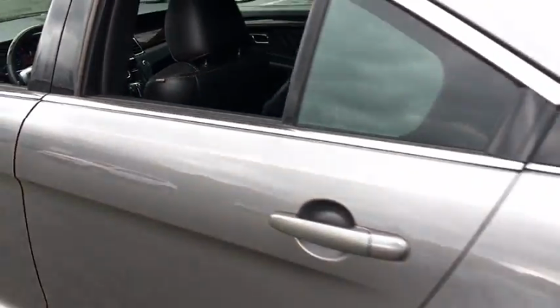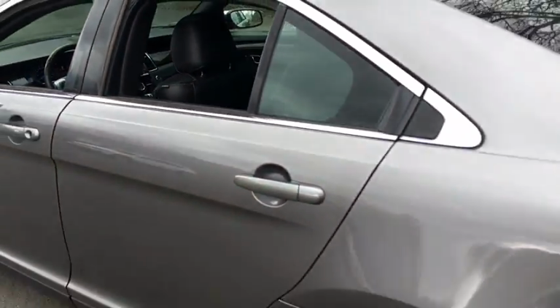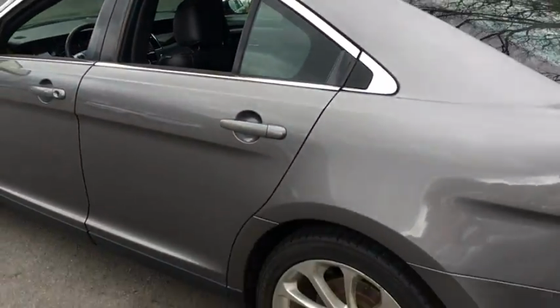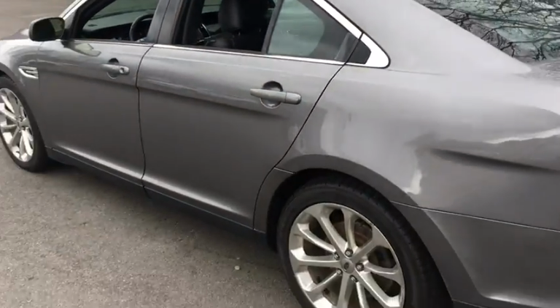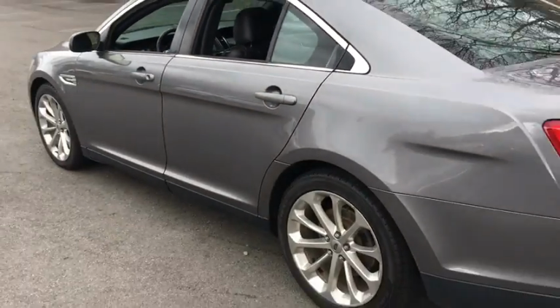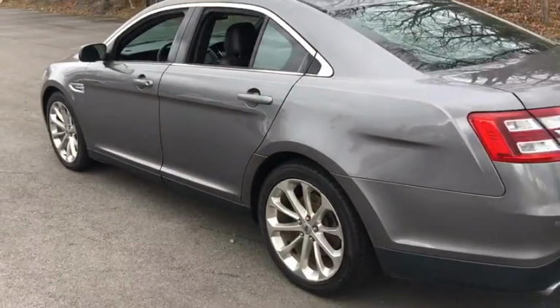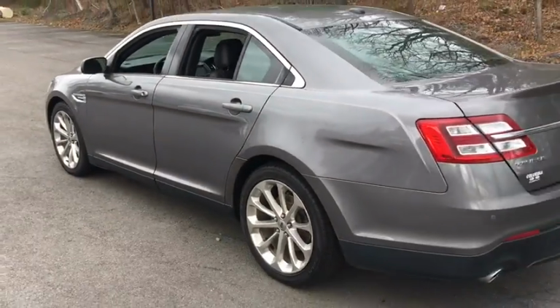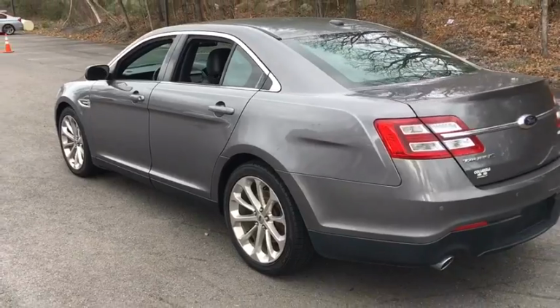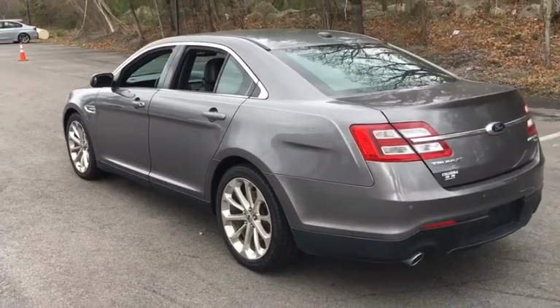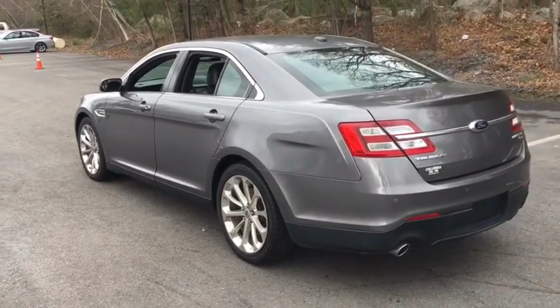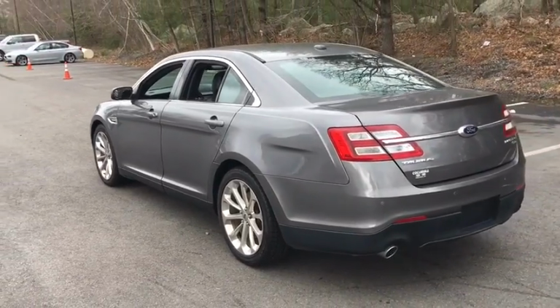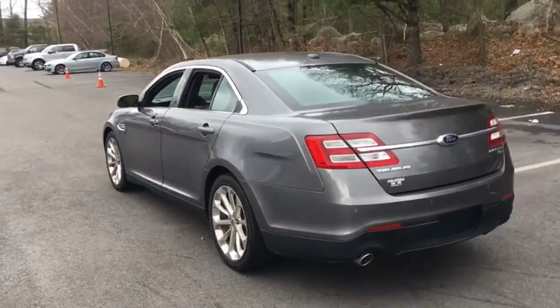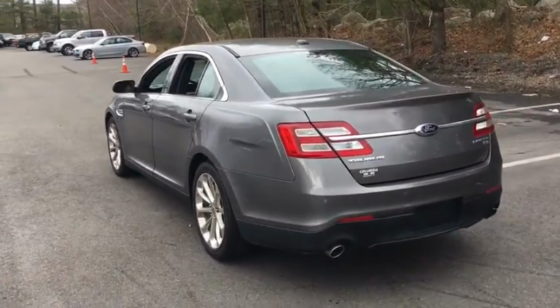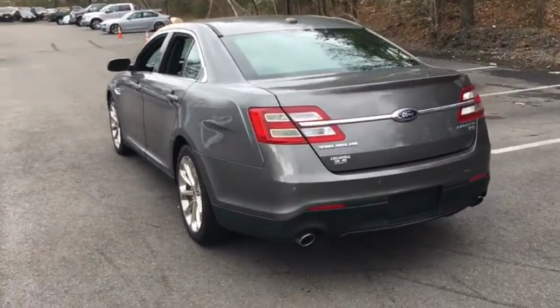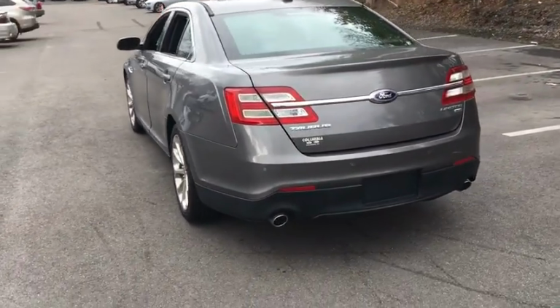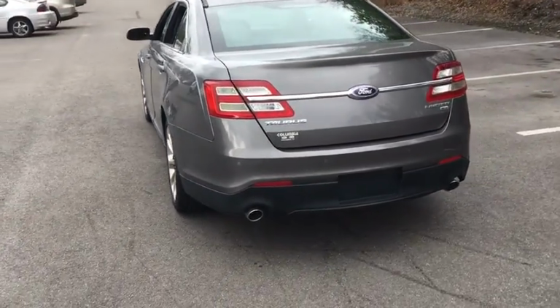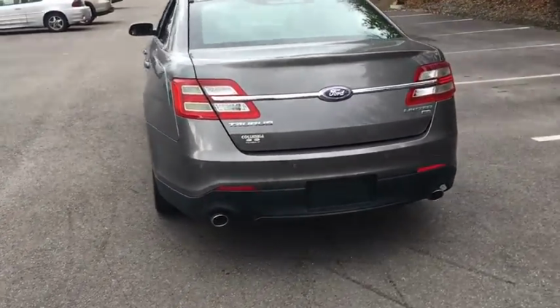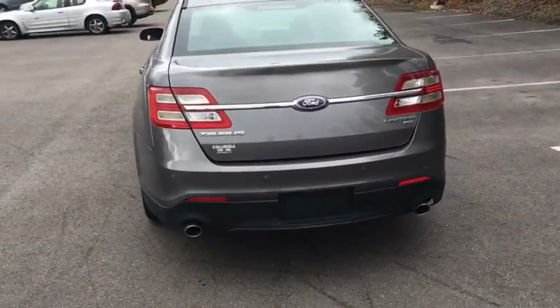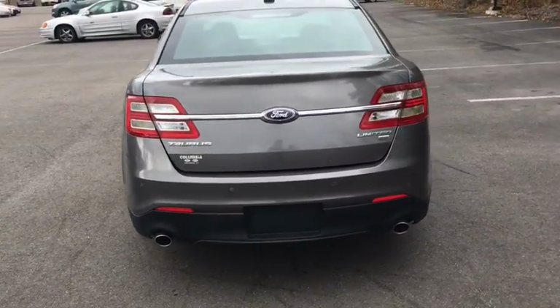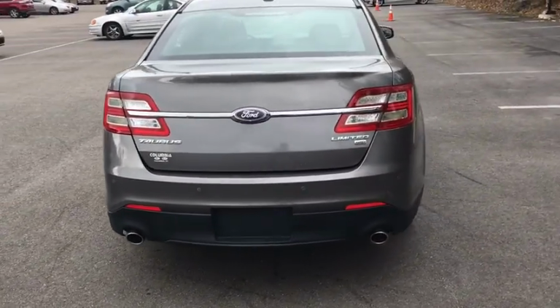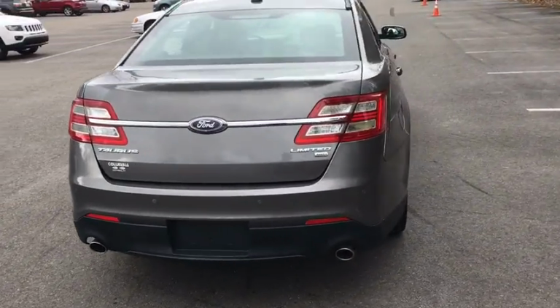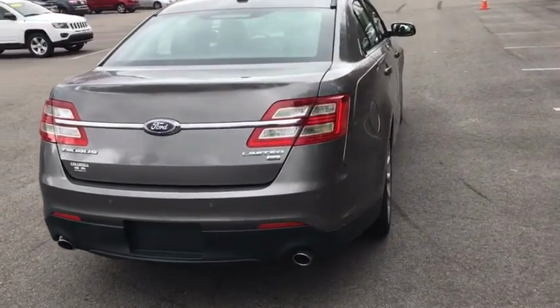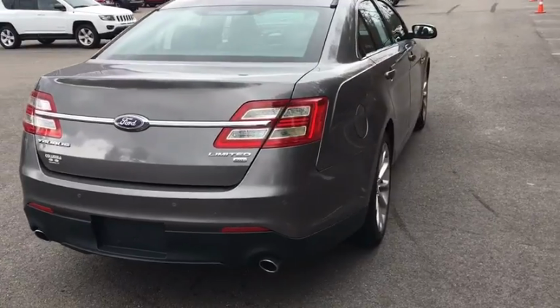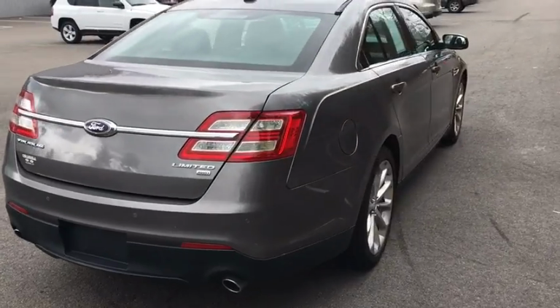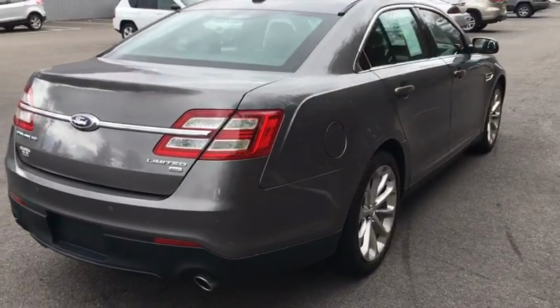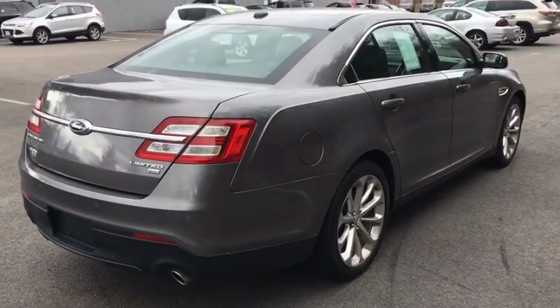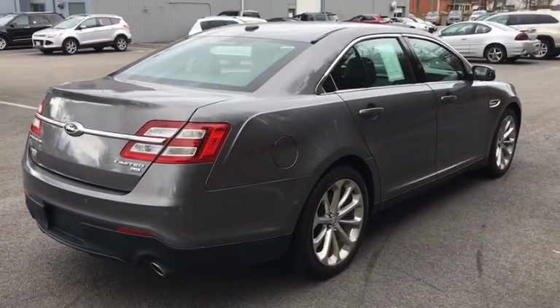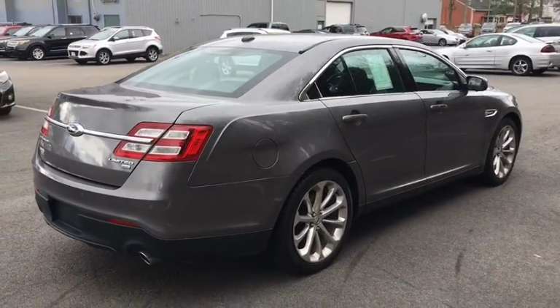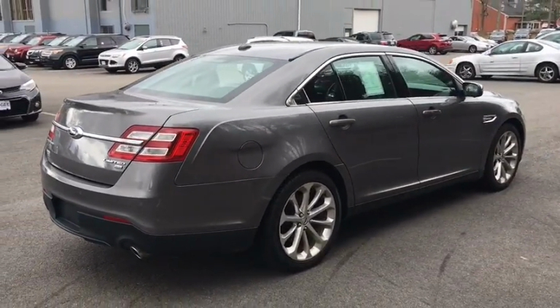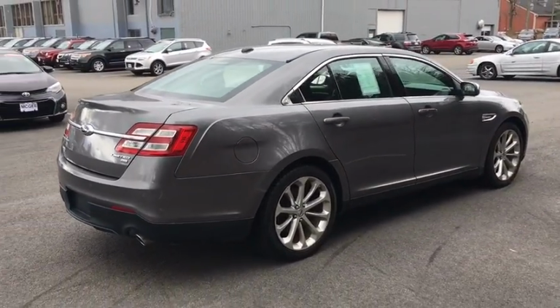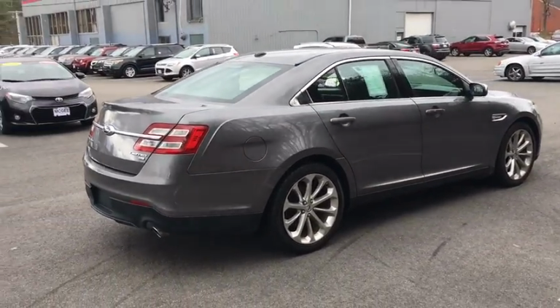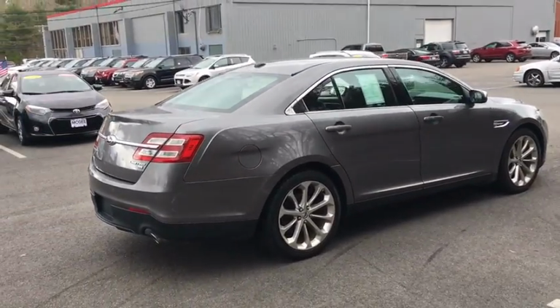Front floor mats, four-wheel disc brakes, cruise control, ABS four-wheel, auto-off headlights, universal garage door opener, AM-FM stereo radio, premium sound system.